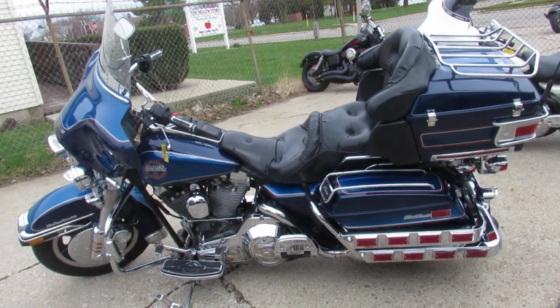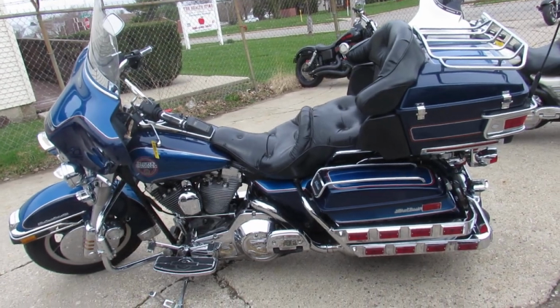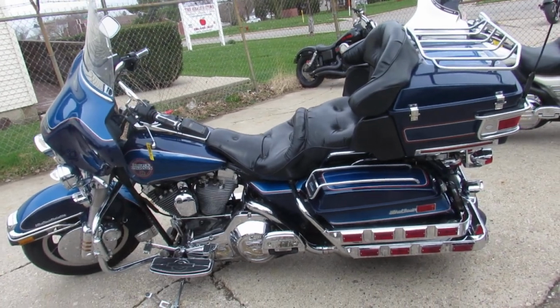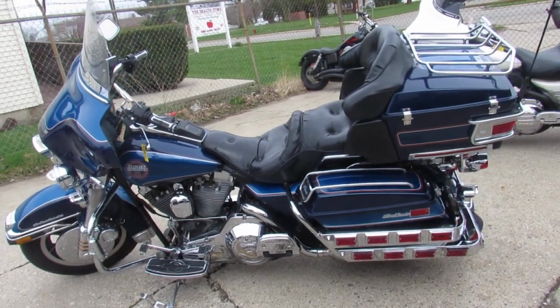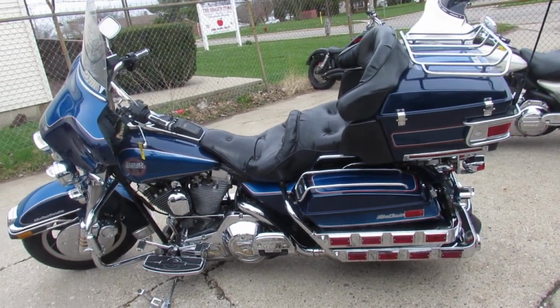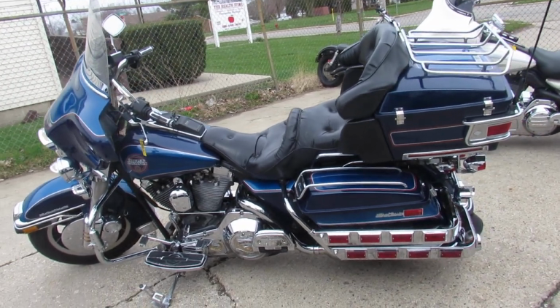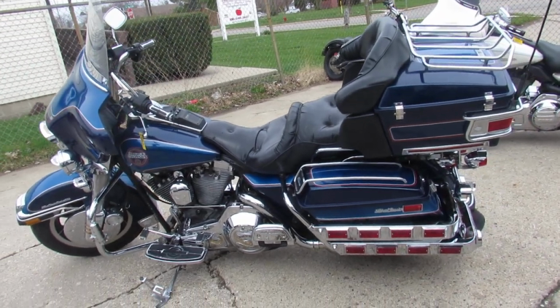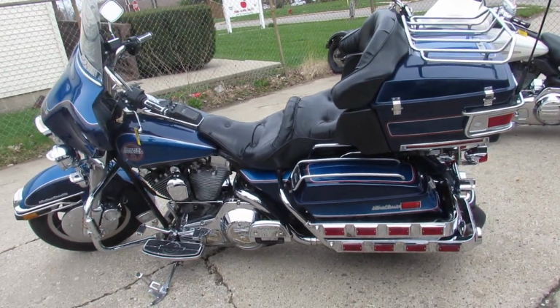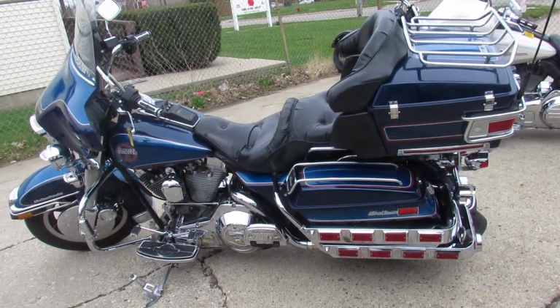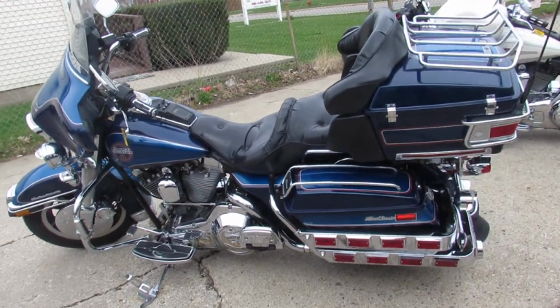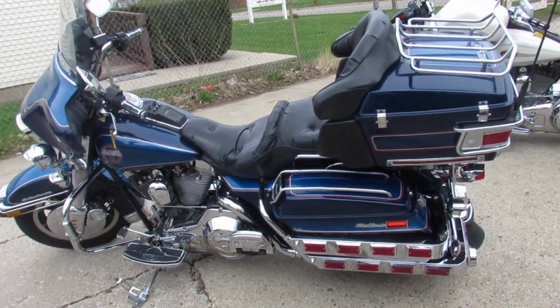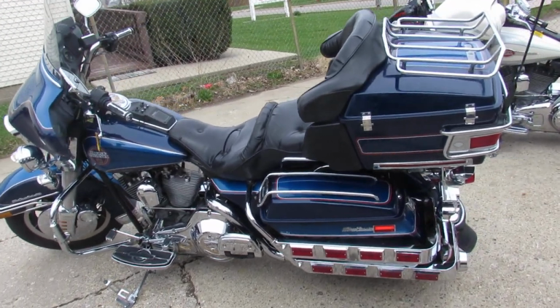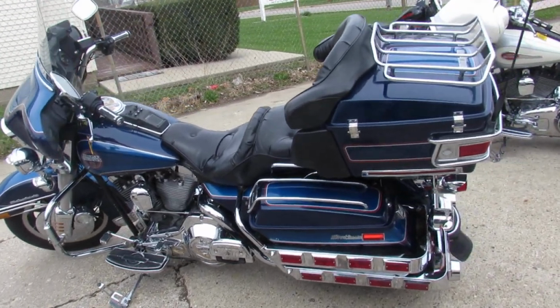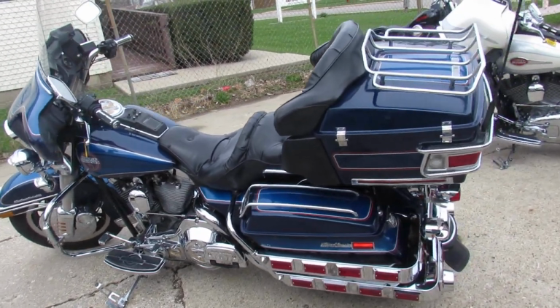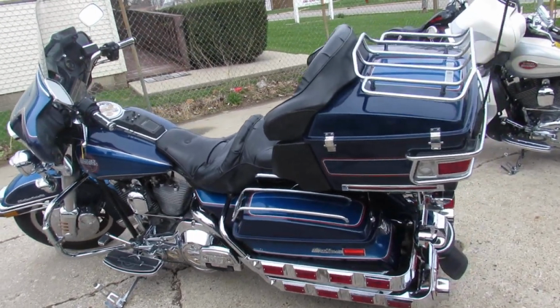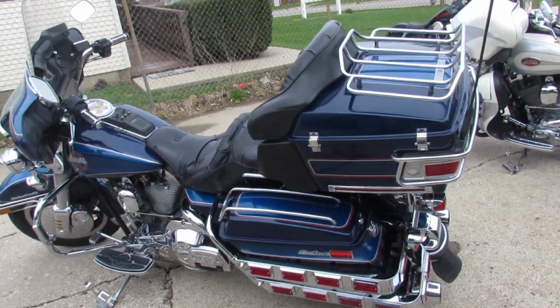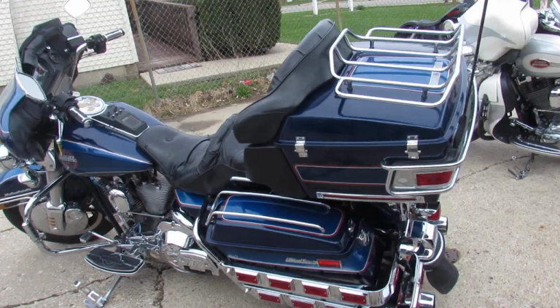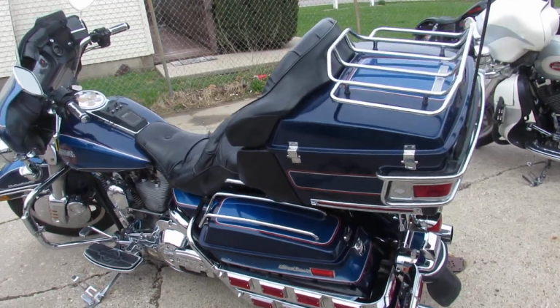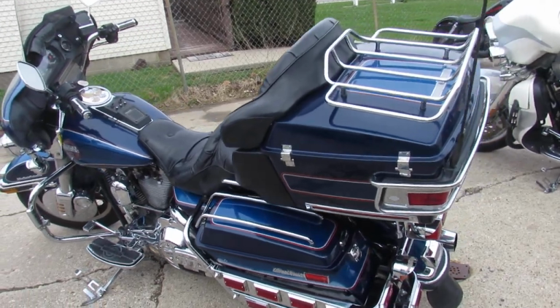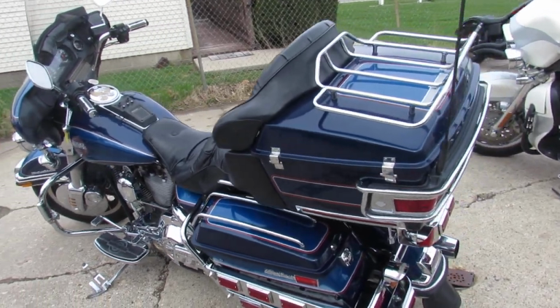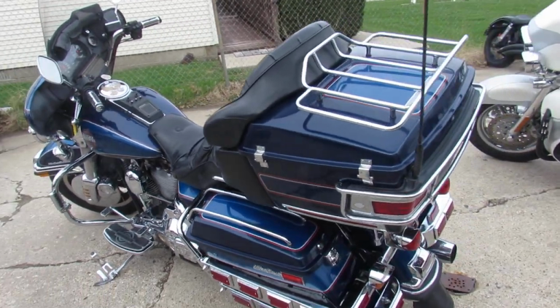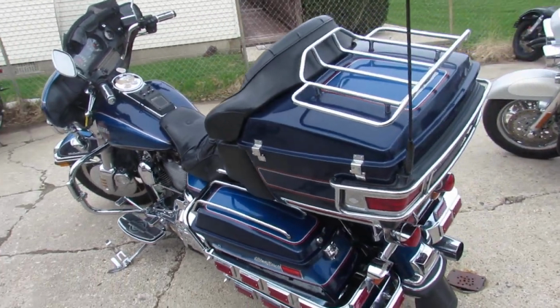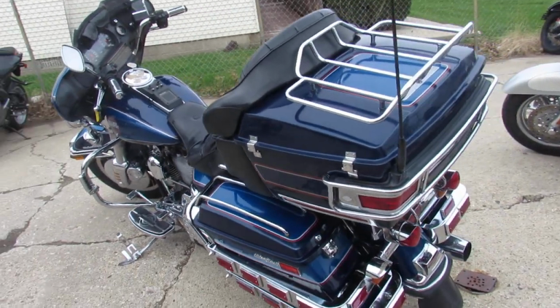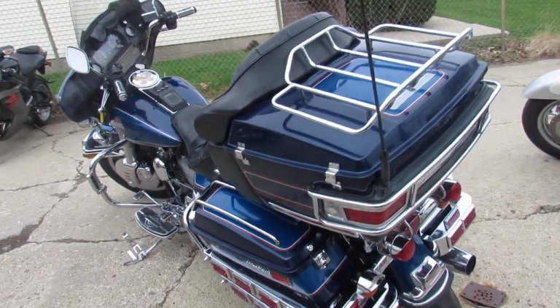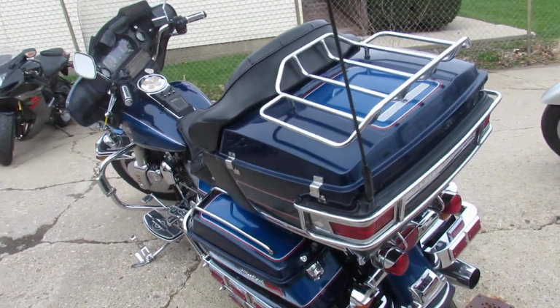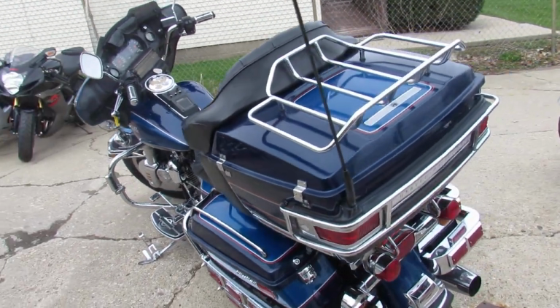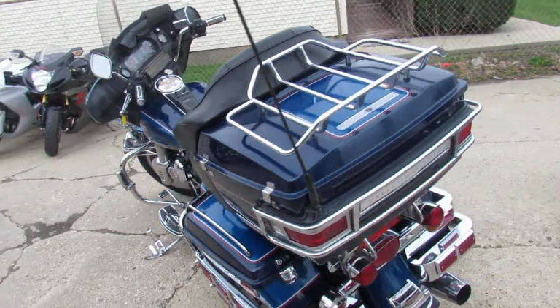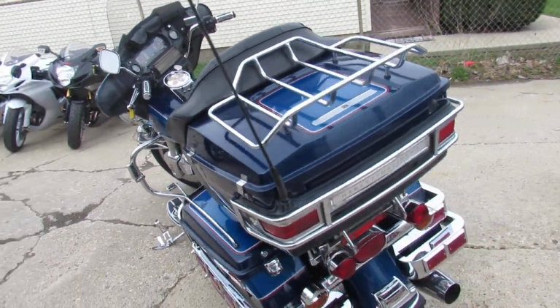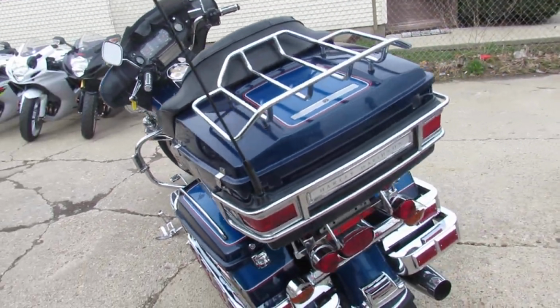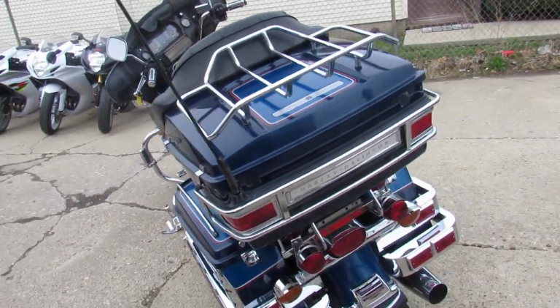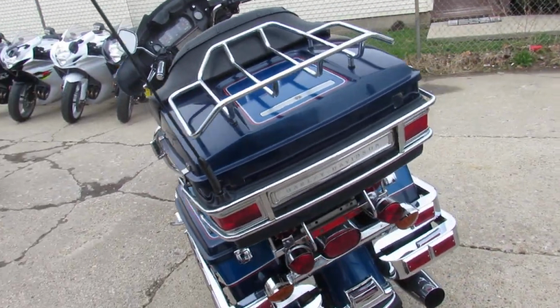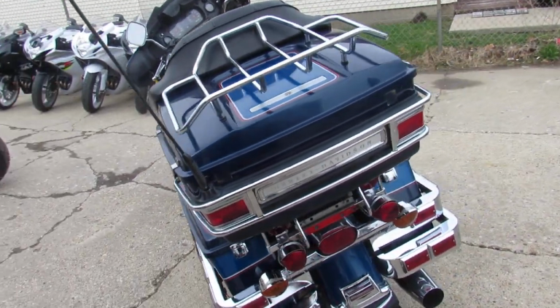Hey fellas, it's Approval Powersports. Springtime's here, bikes are riding, we got 65 degrees — it's beautiful out. Doing some videos on our used Harleys.